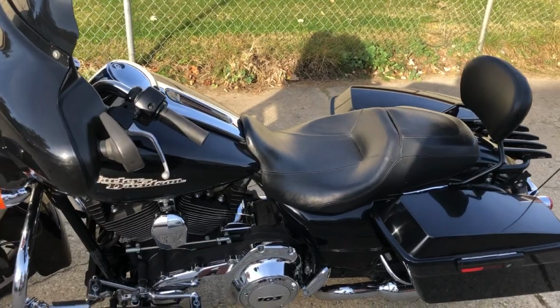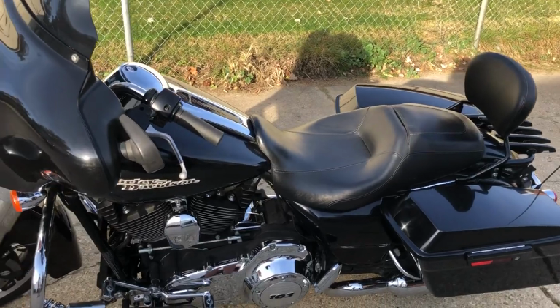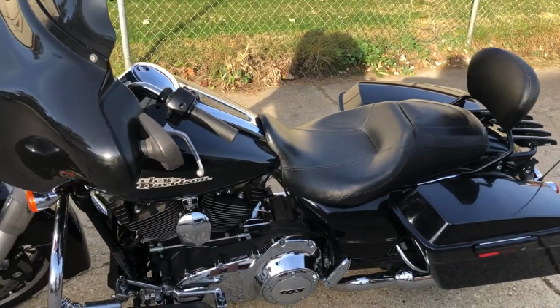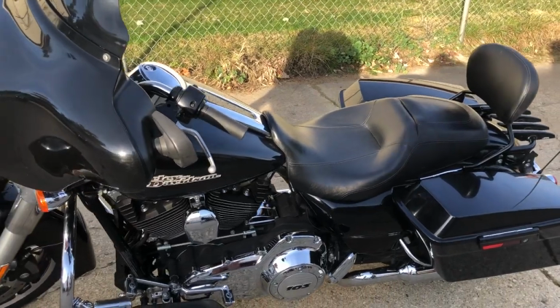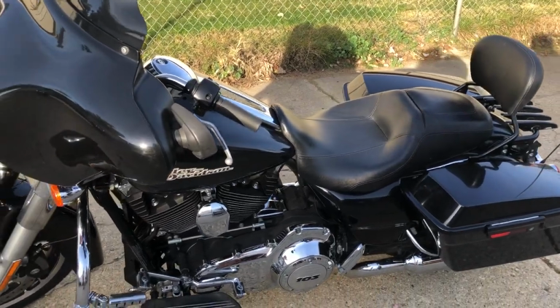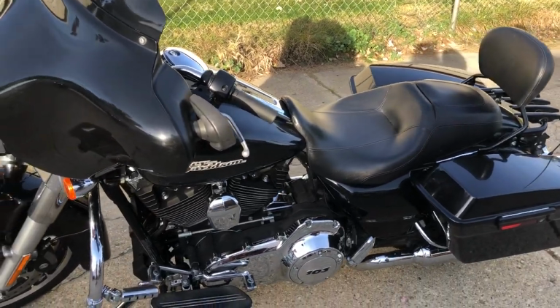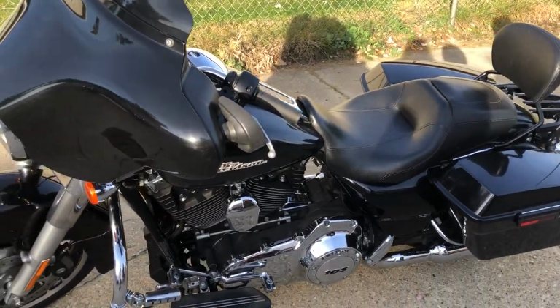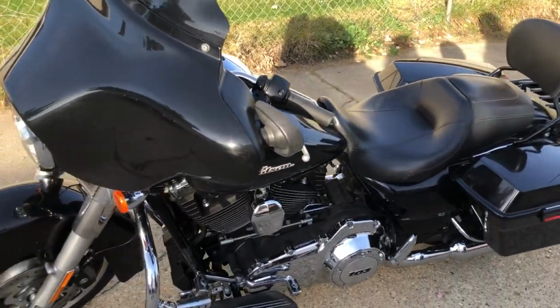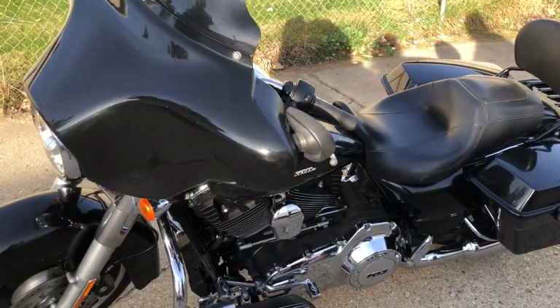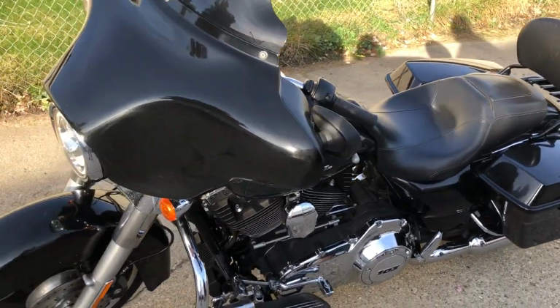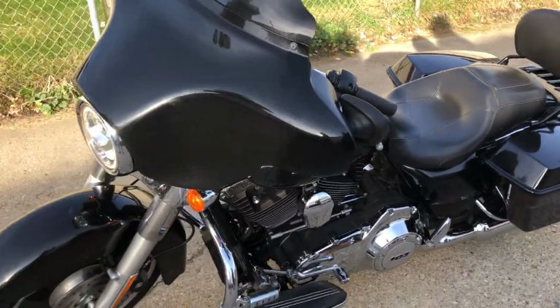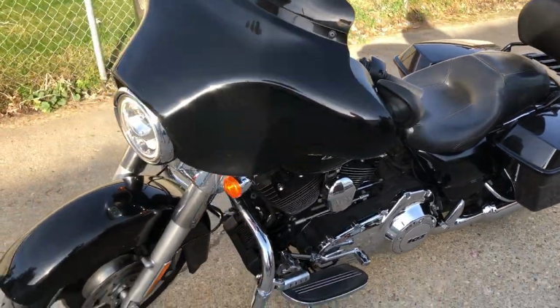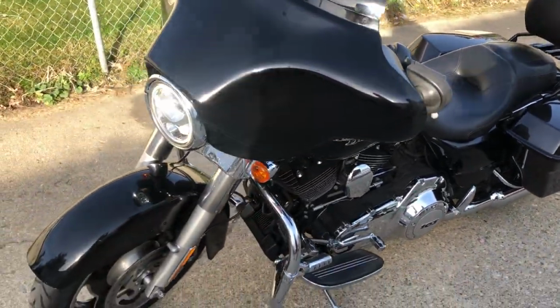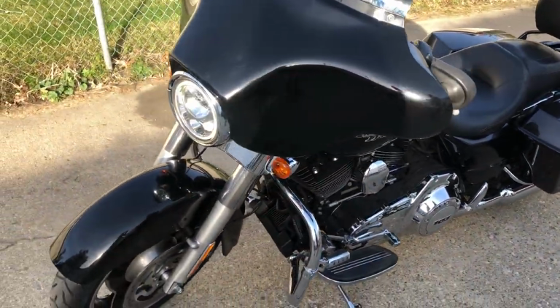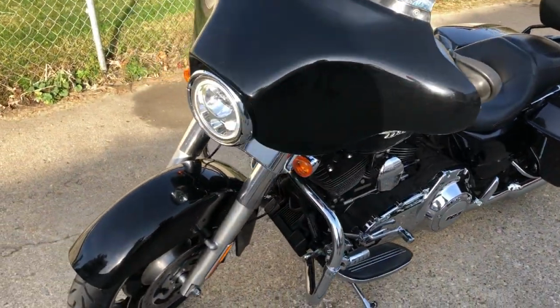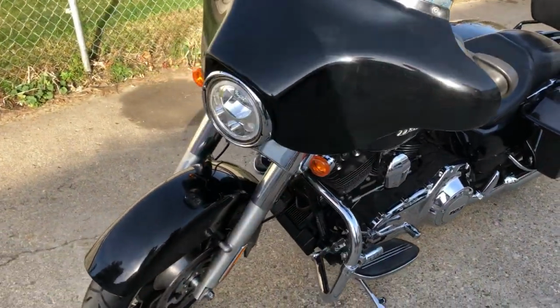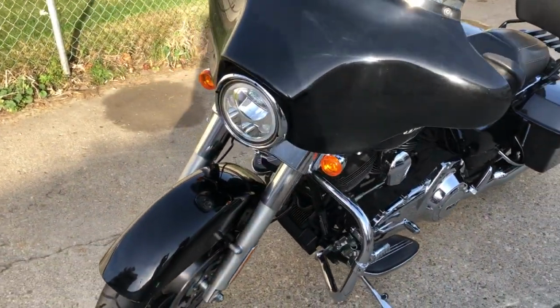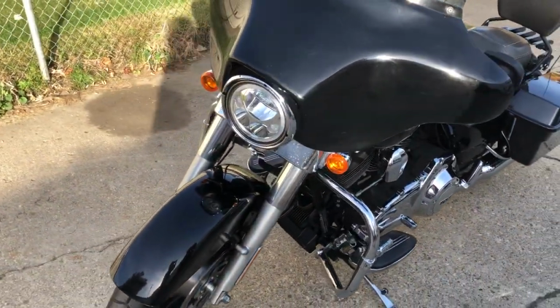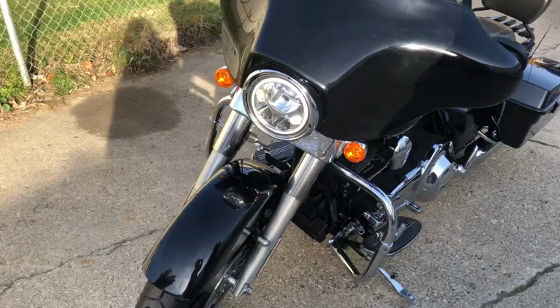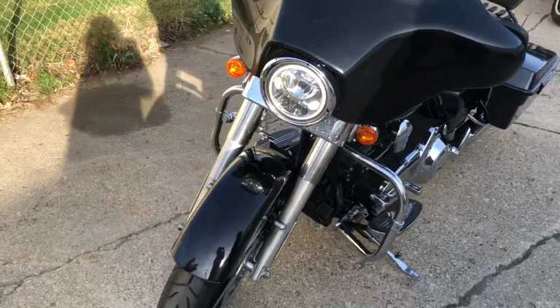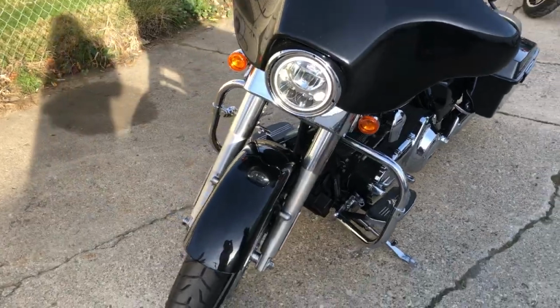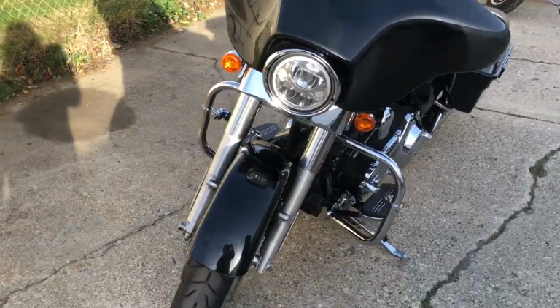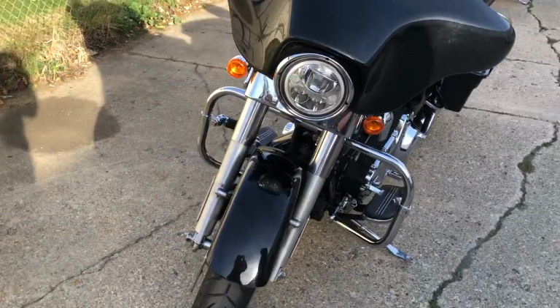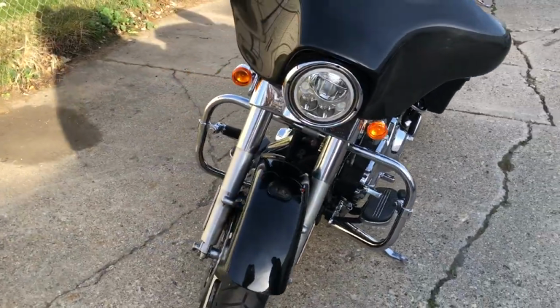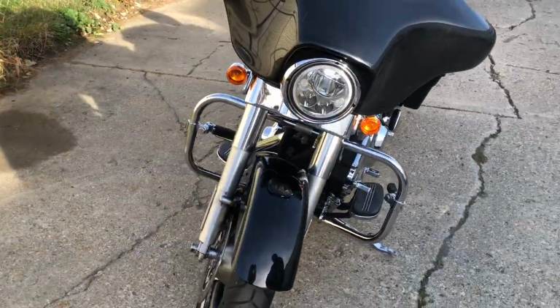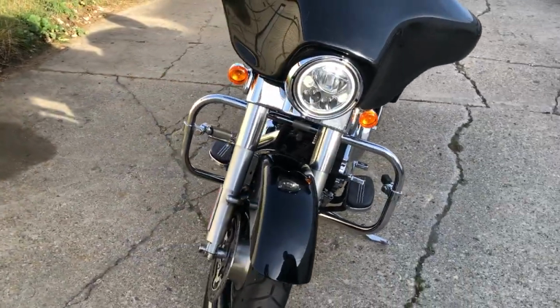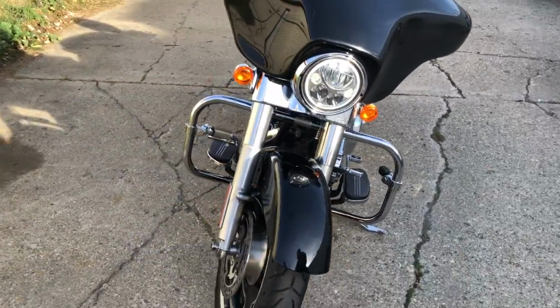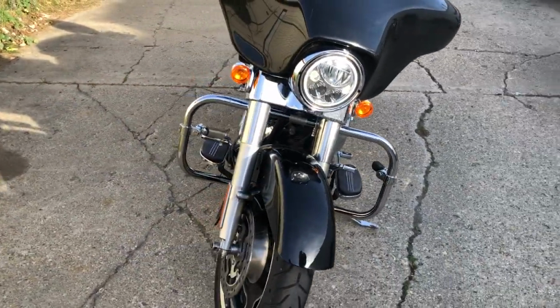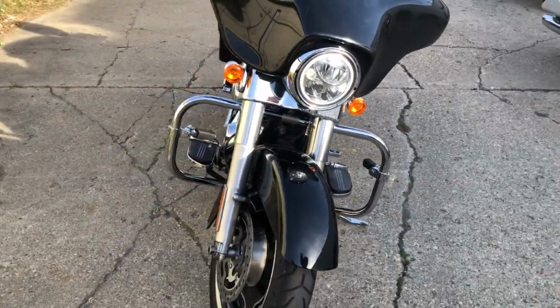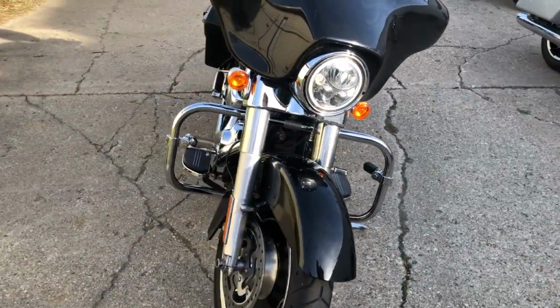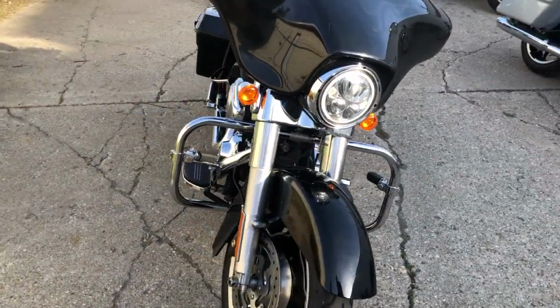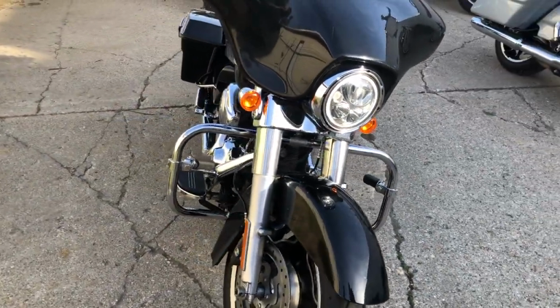Hey guys, ApprovalPotterSports.com here doing some videos on some stuff that just come into the showroom. Anybody looking for a pre-owned Street Glide? We've got about 45 of them in stock right now.